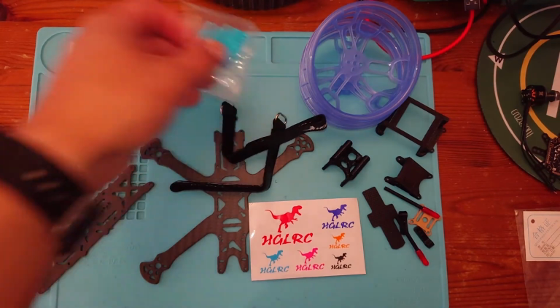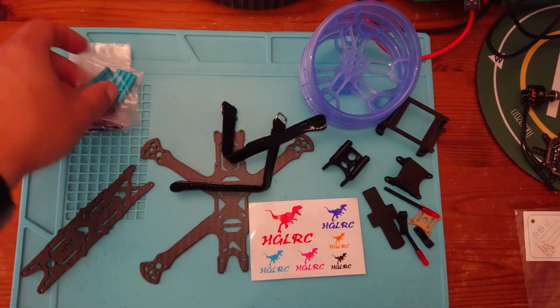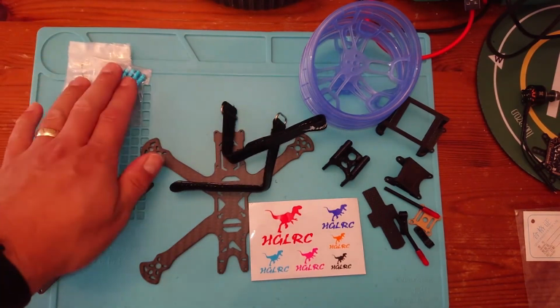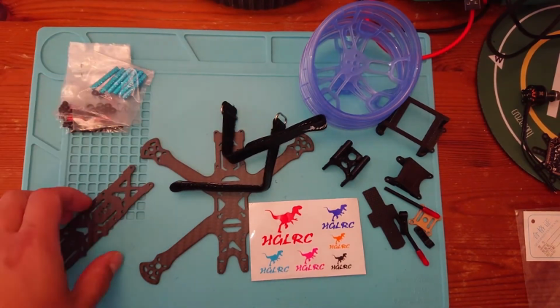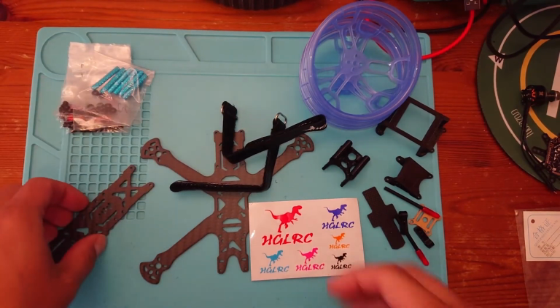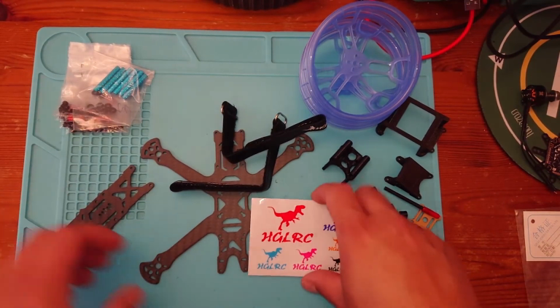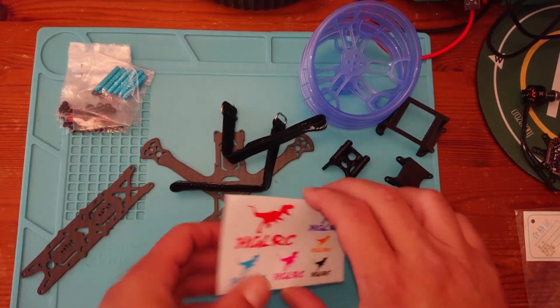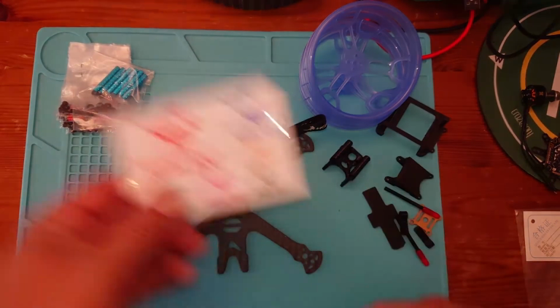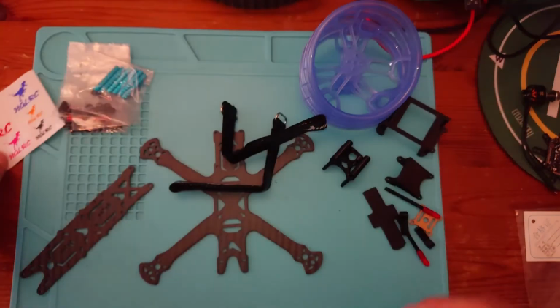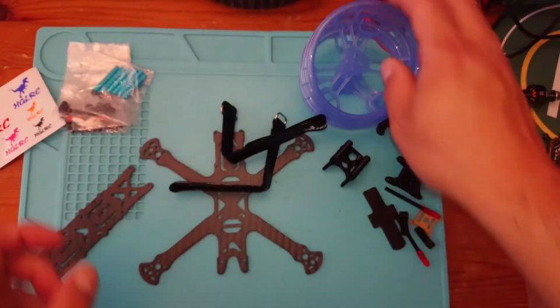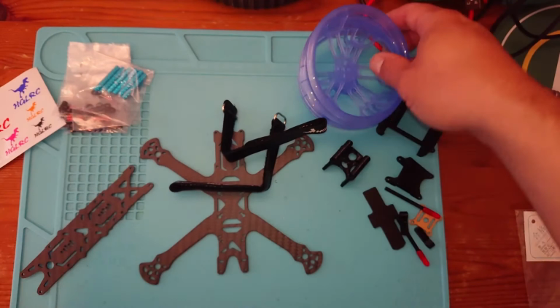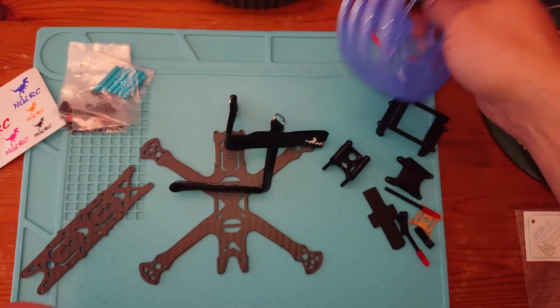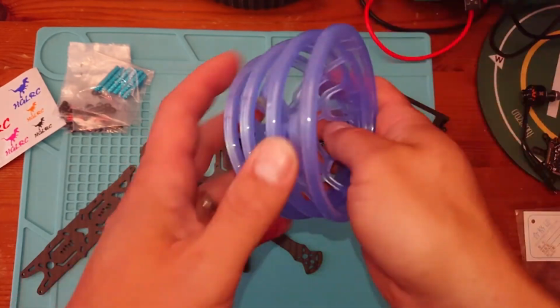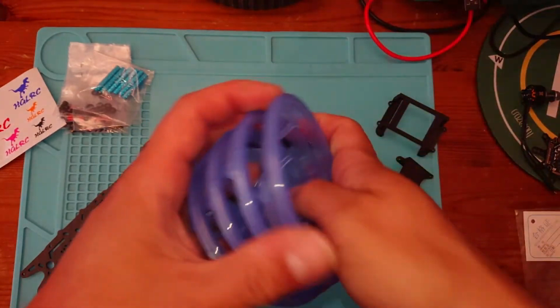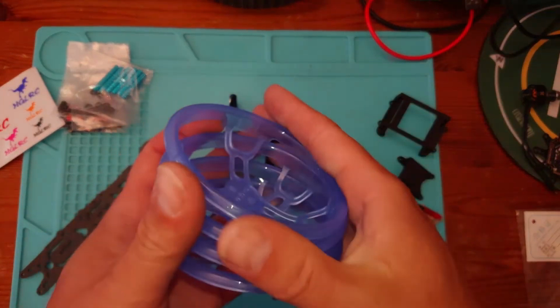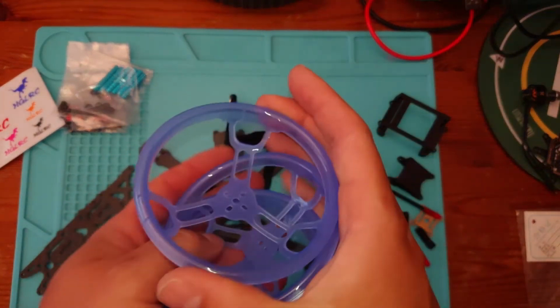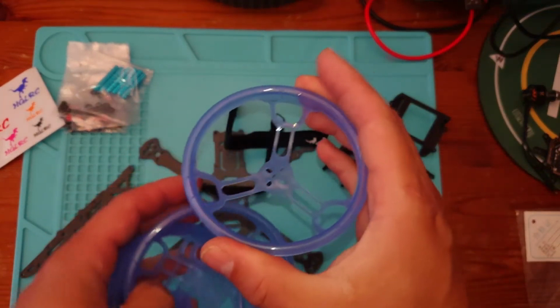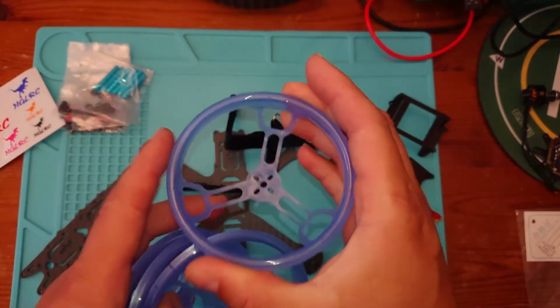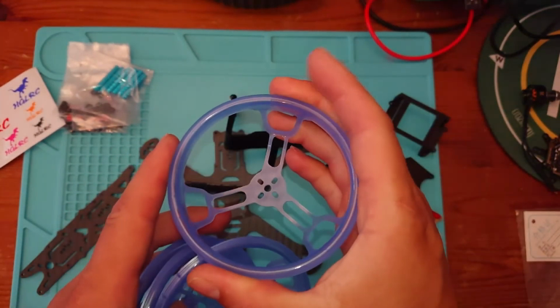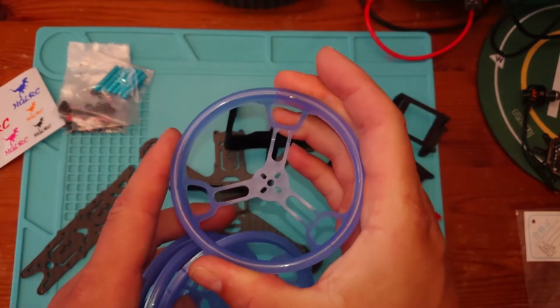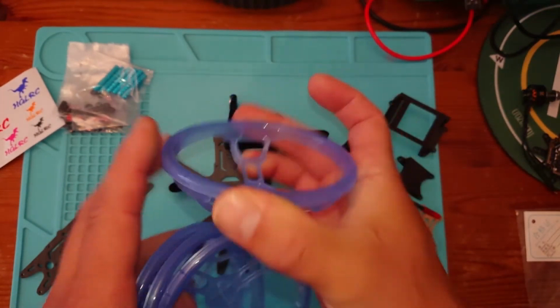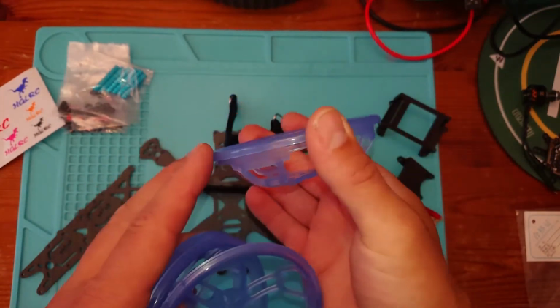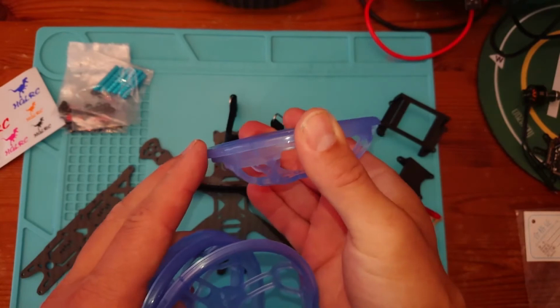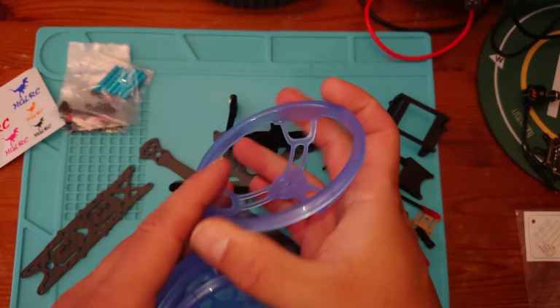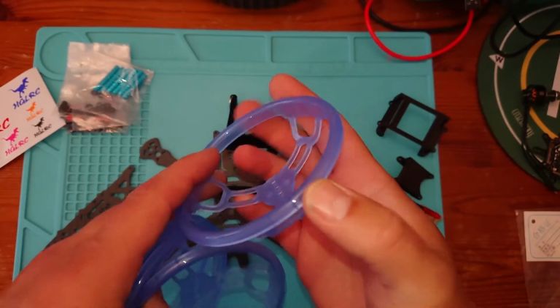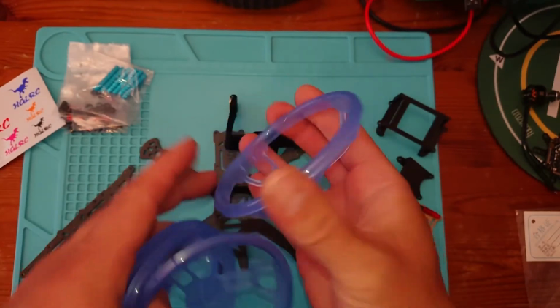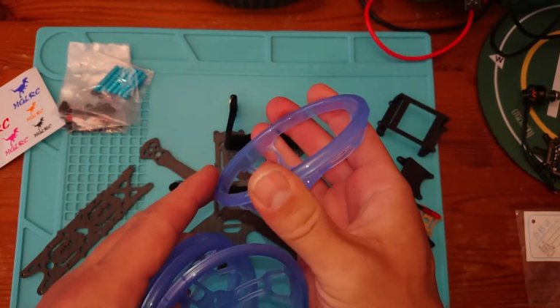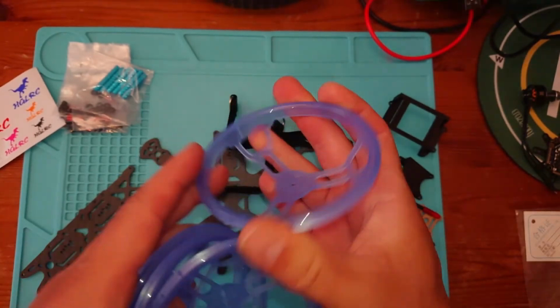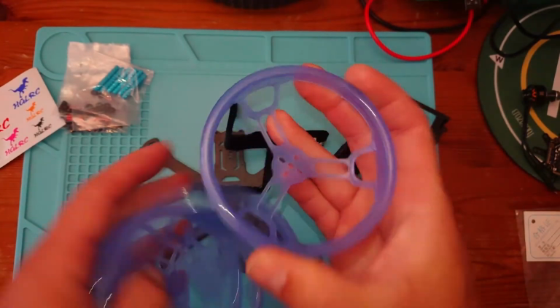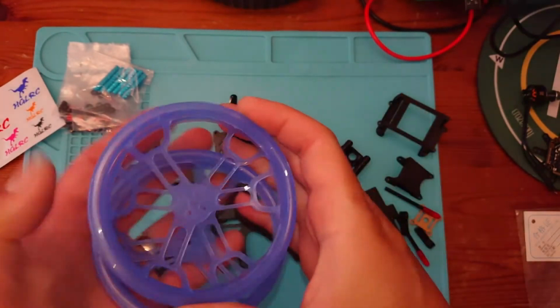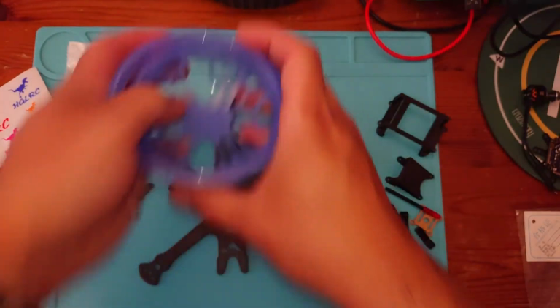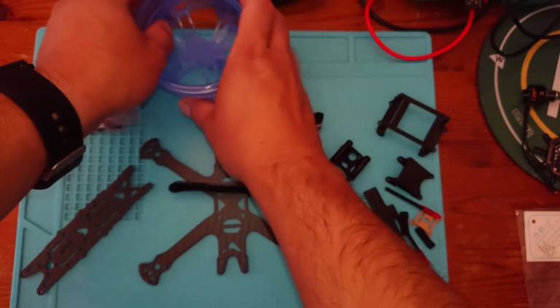We've got our standoffs and some stickers, of course. We've got our prop guards, which are quite nice and strong — a nice design. We've got four of those.